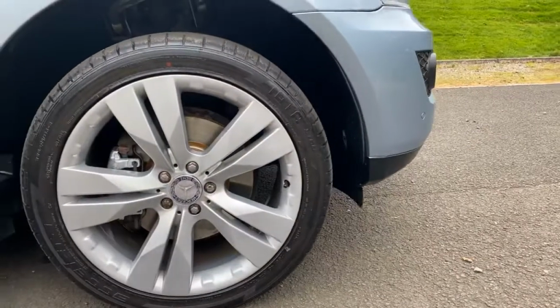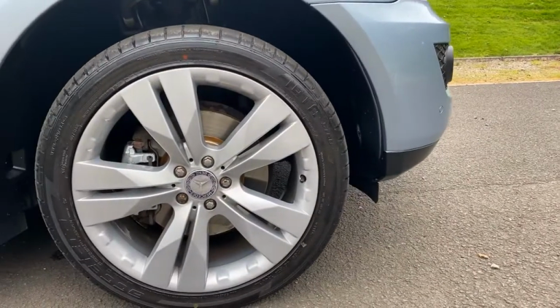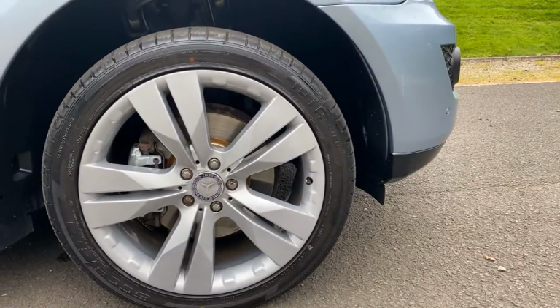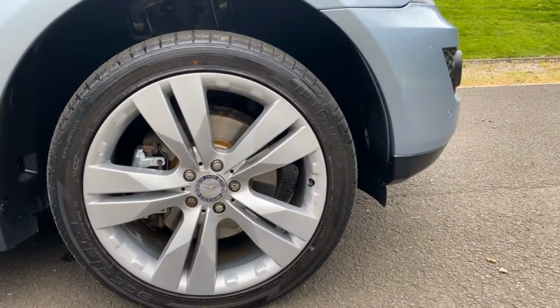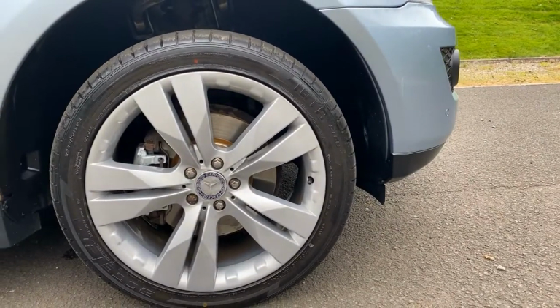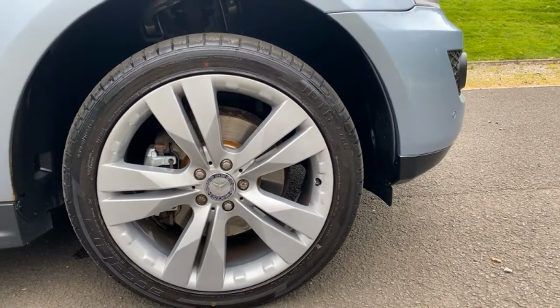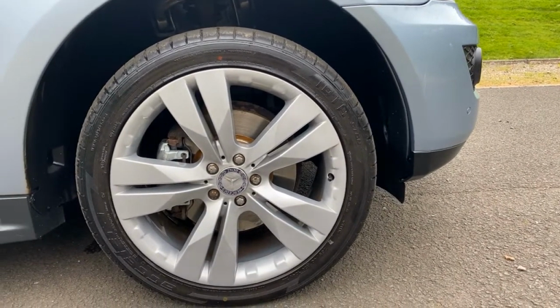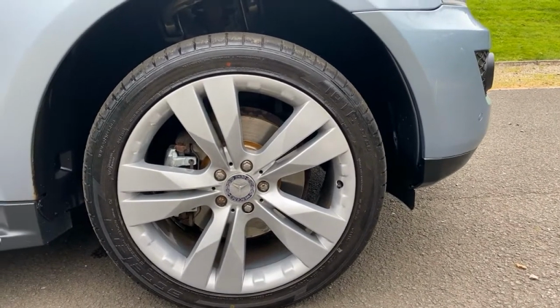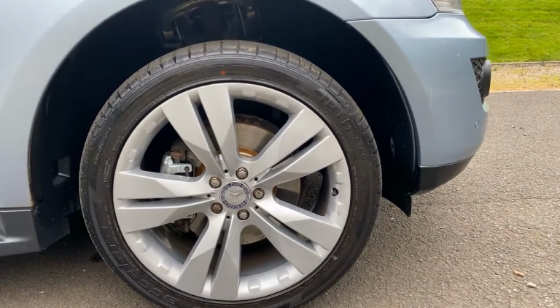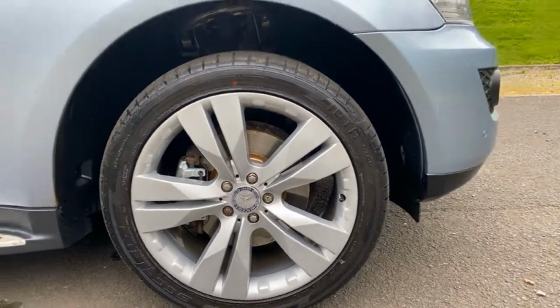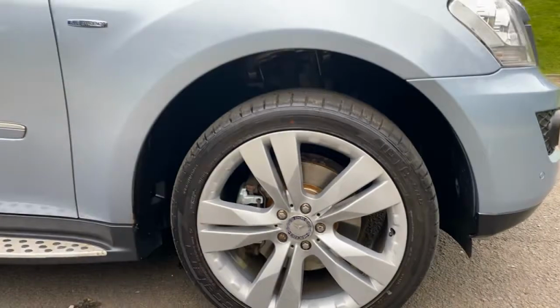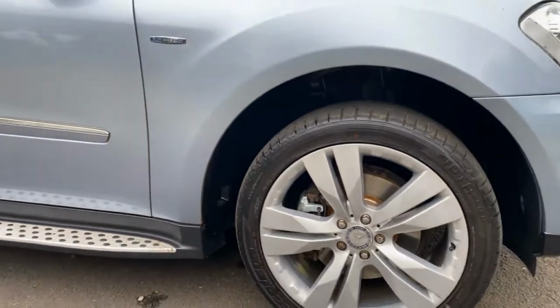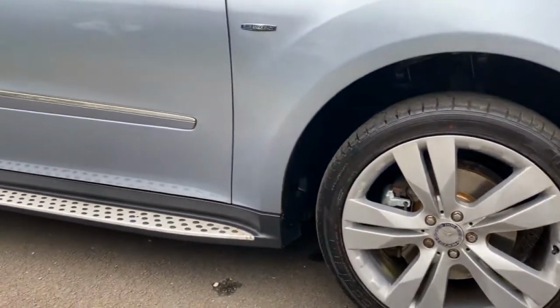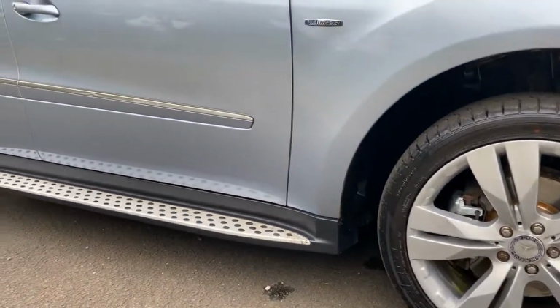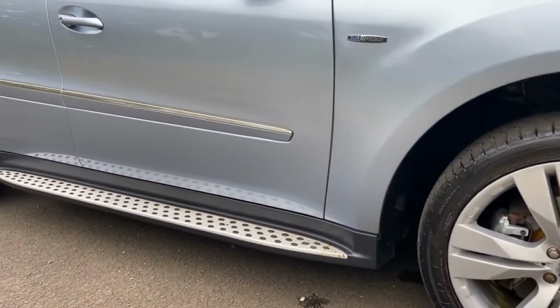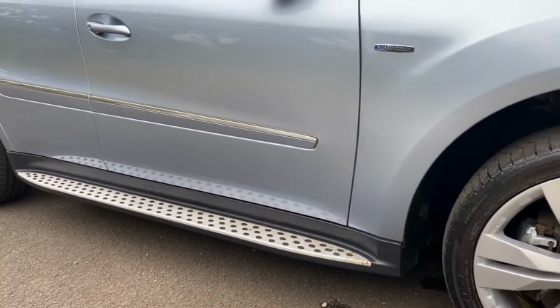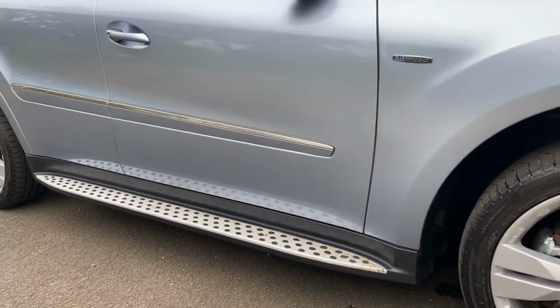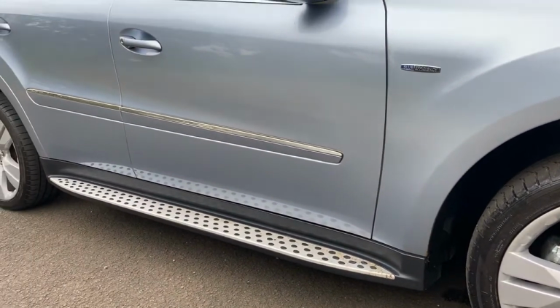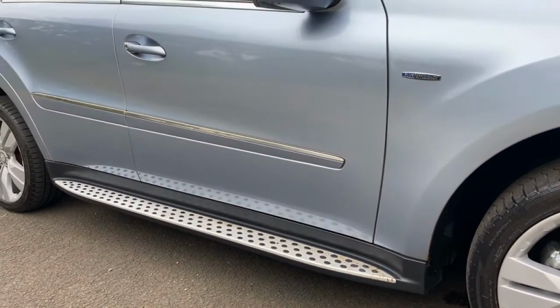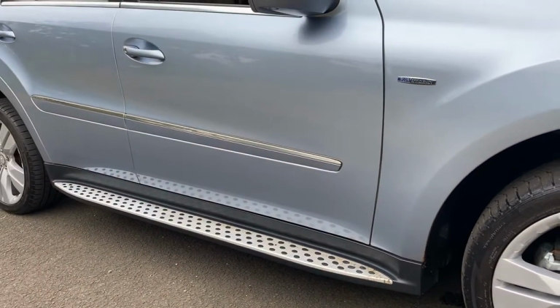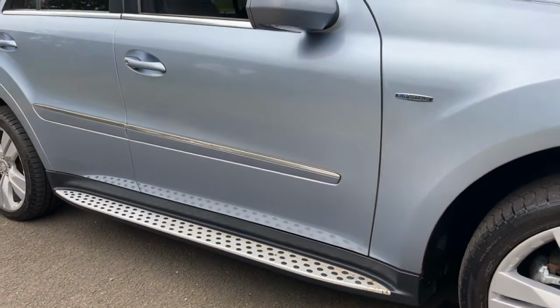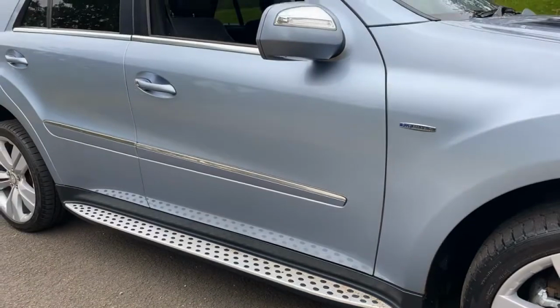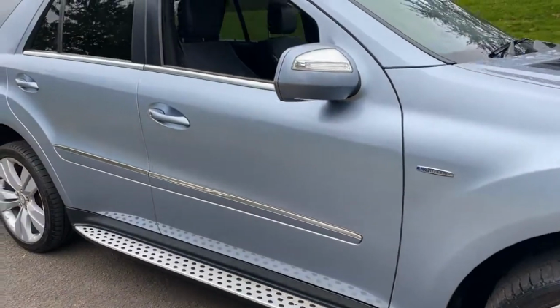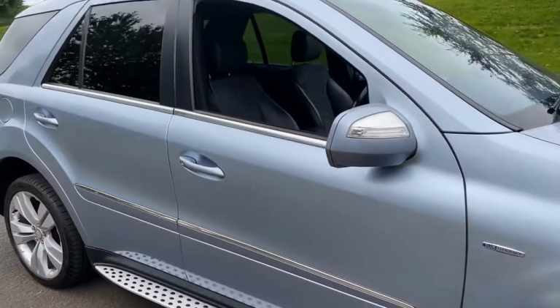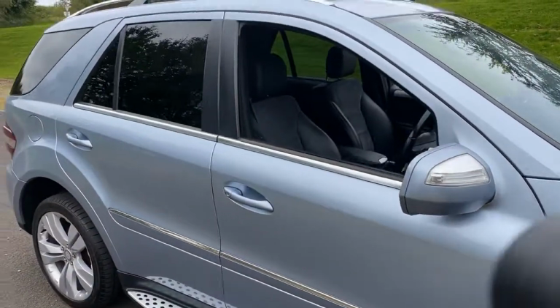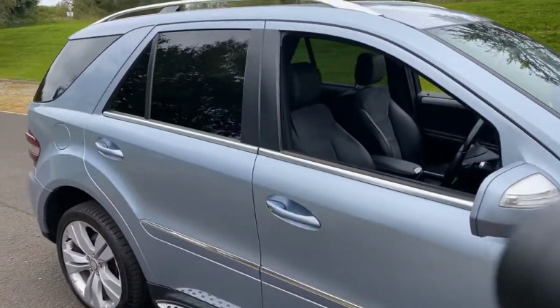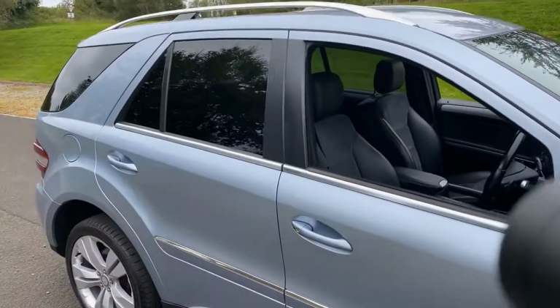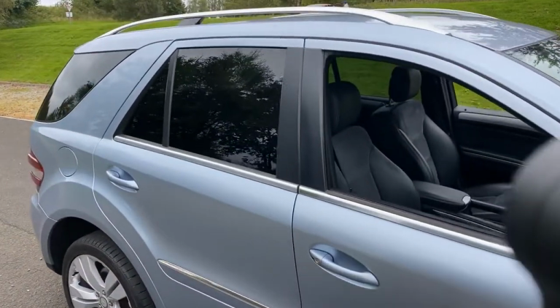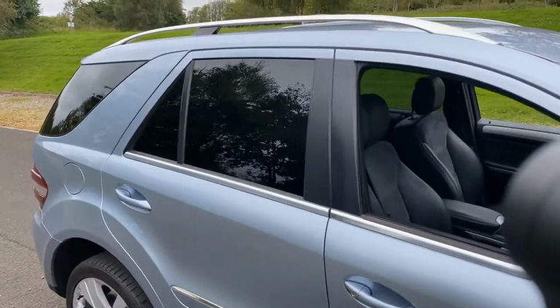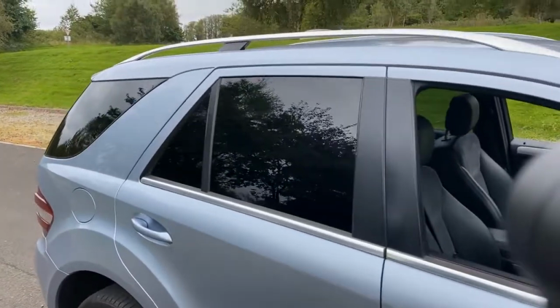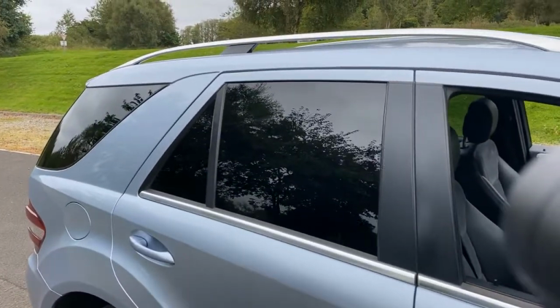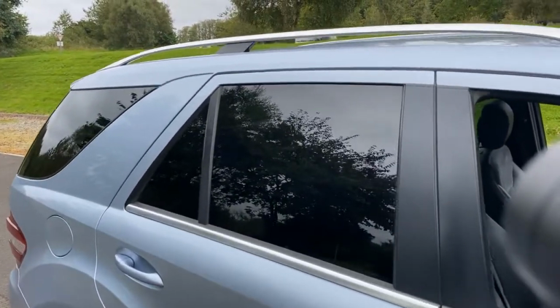When the sun comes out — sadly not present today — you will see they're a lovely shade. You've also got the side running bars, which makes it easier for kids to climb in. It comes with the roof rails, and the rear privacy glass is standard as well.